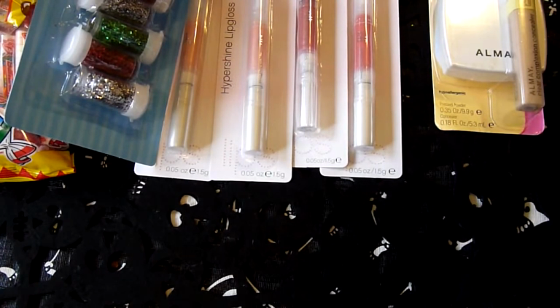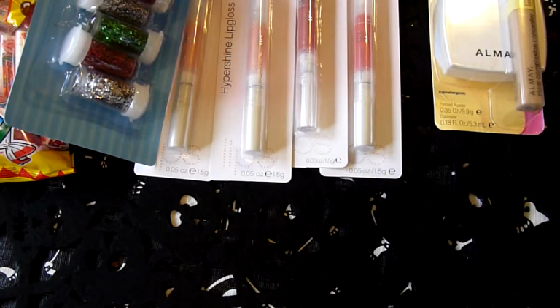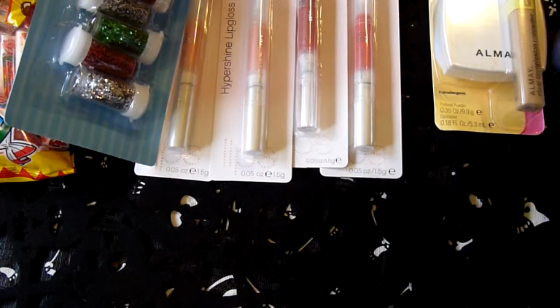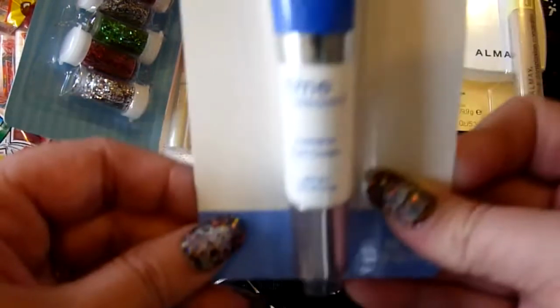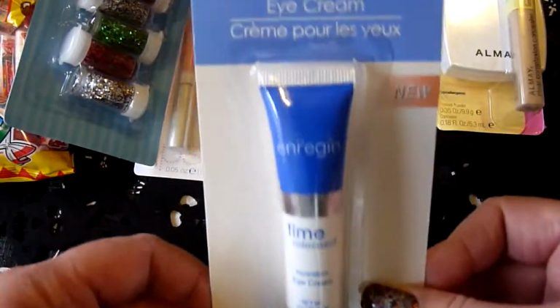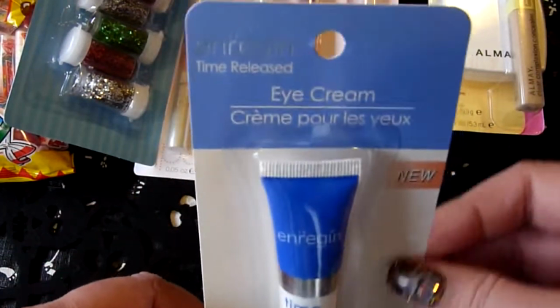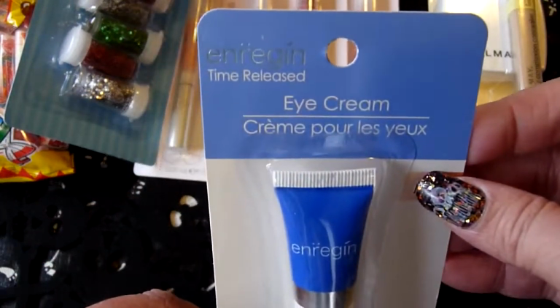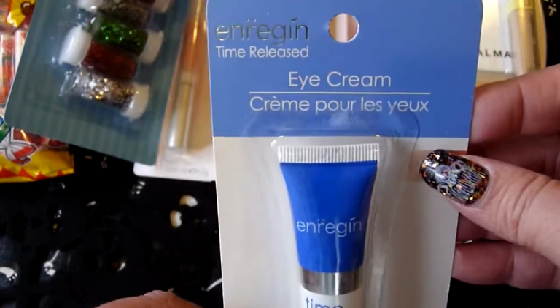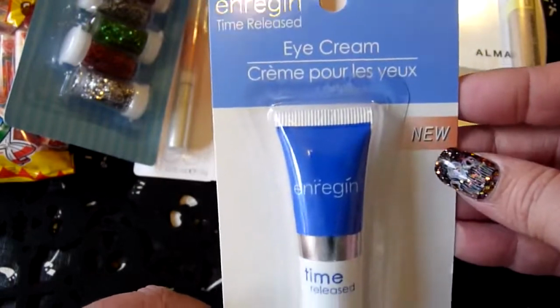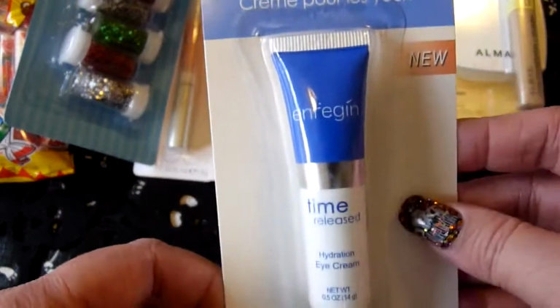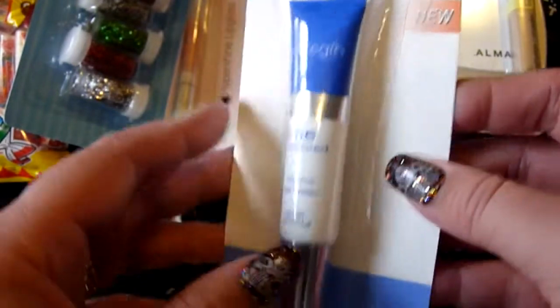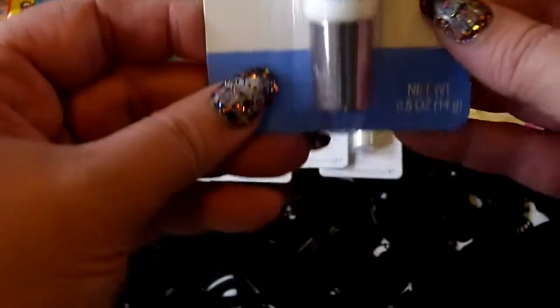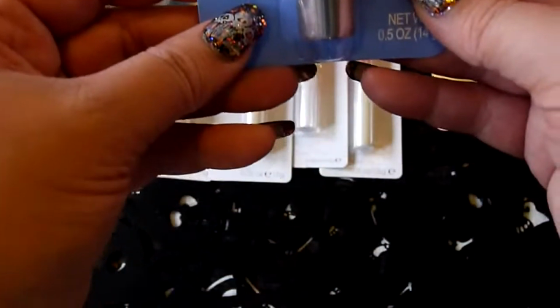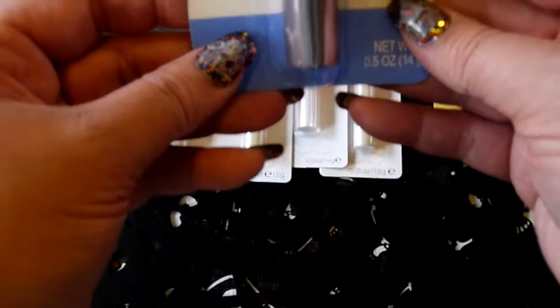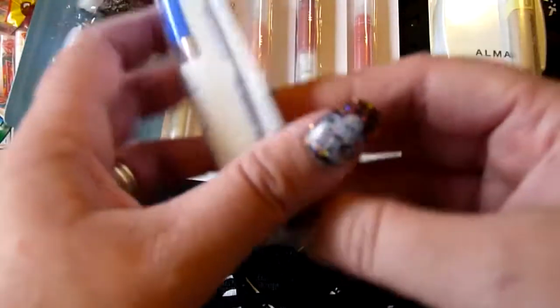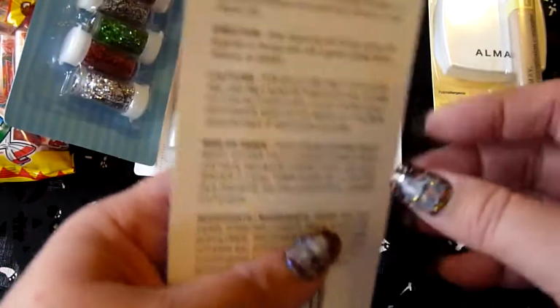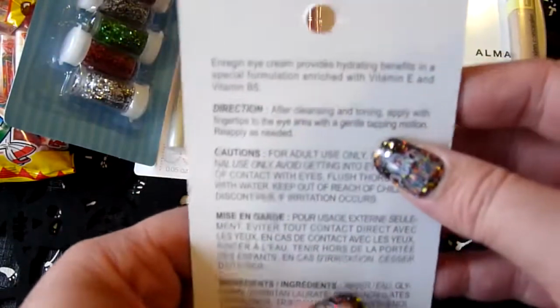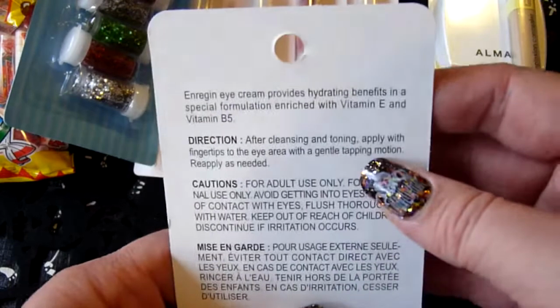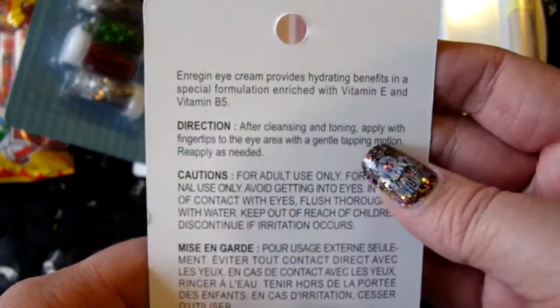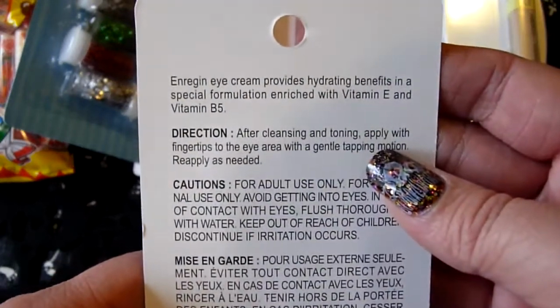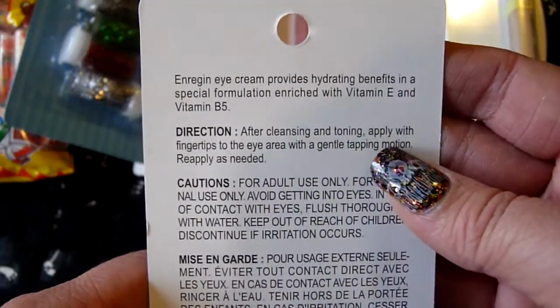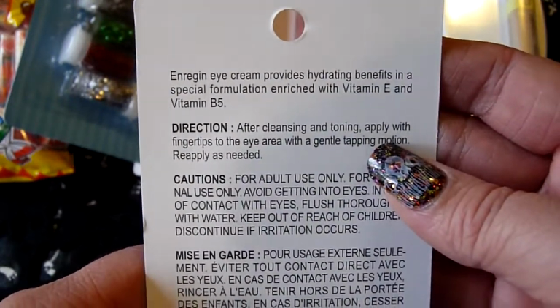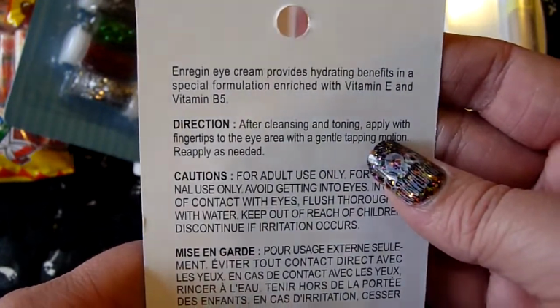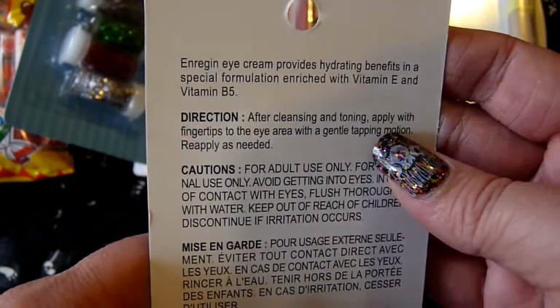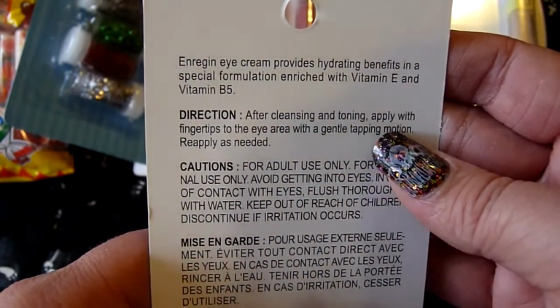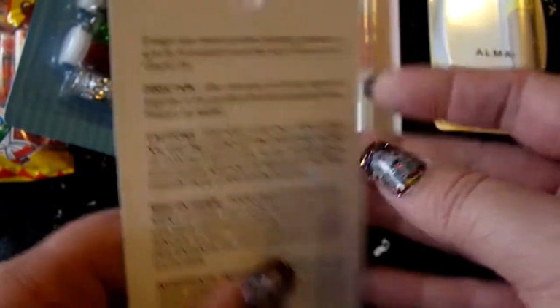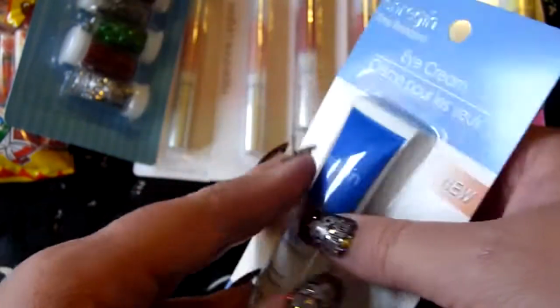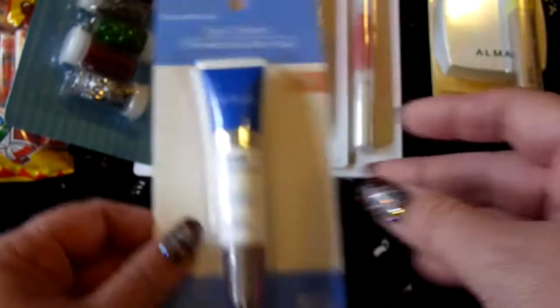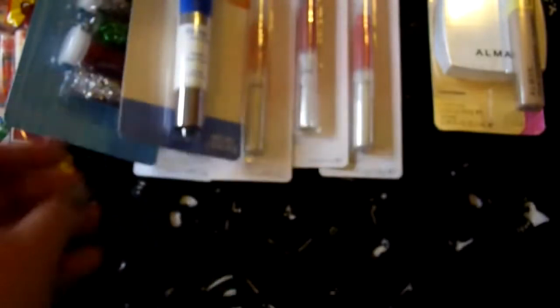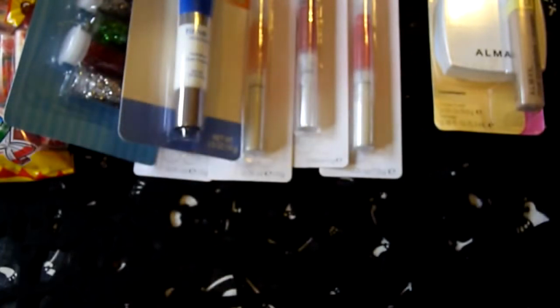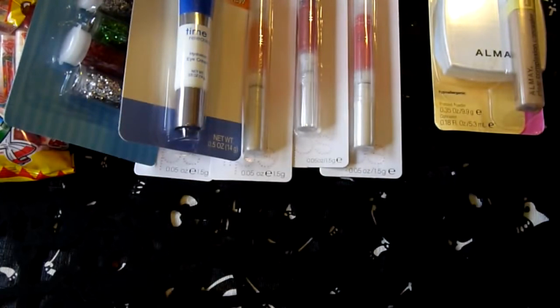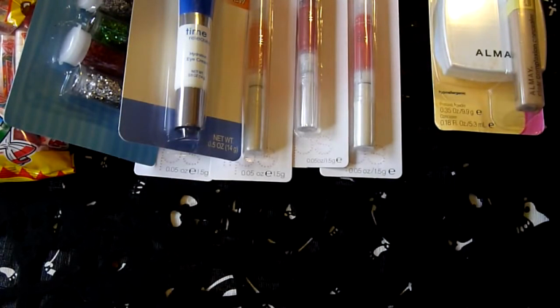For a dollar, I picked up this eye cream to try. It's supposed to be time release, and it's got vitamin E and vitamin B5, so I thought that would be good to try.